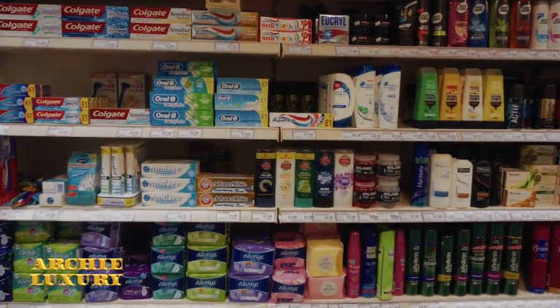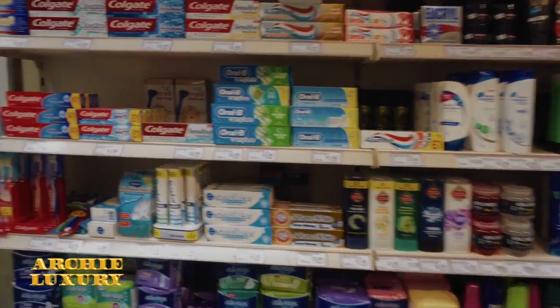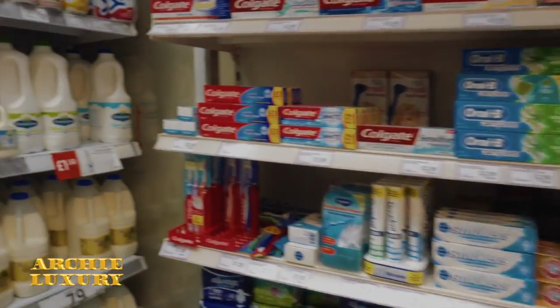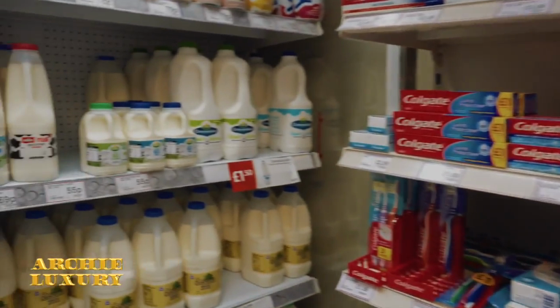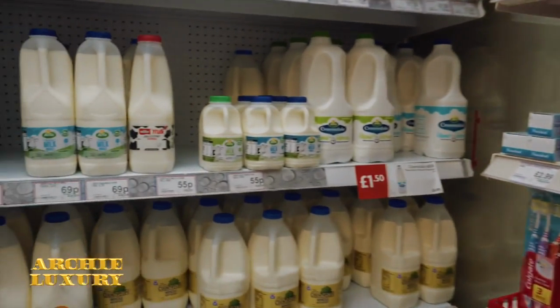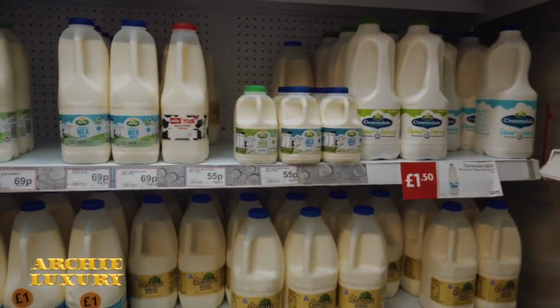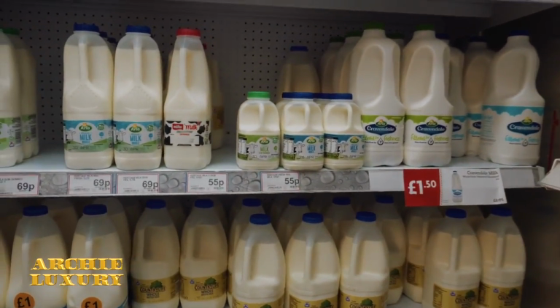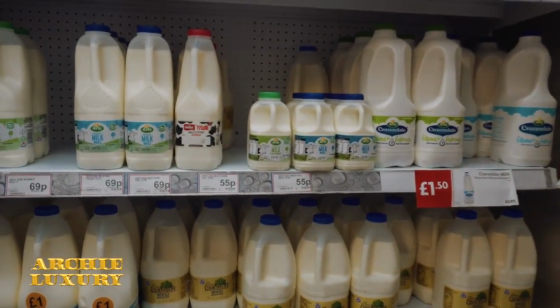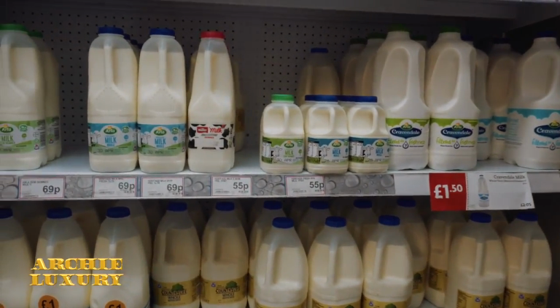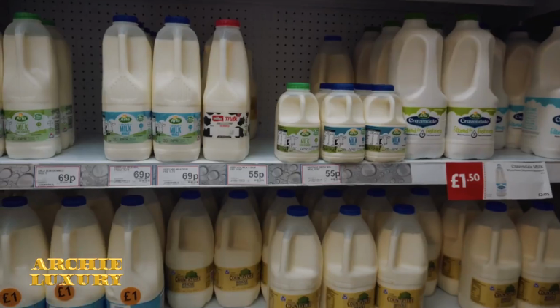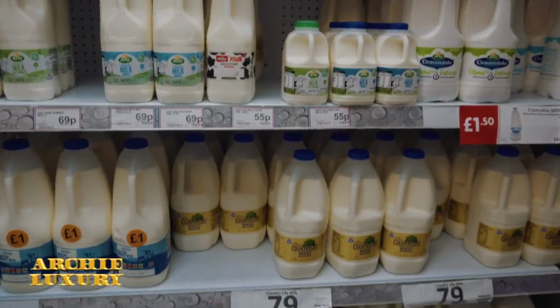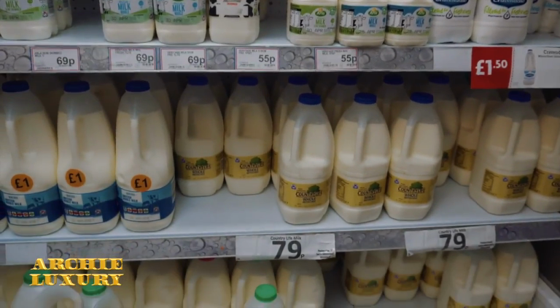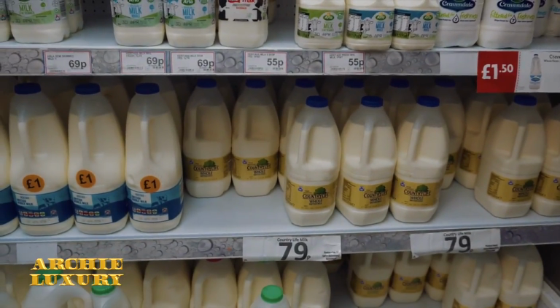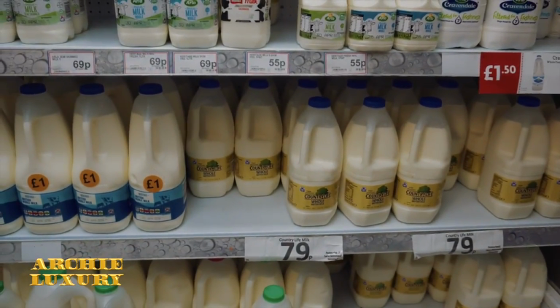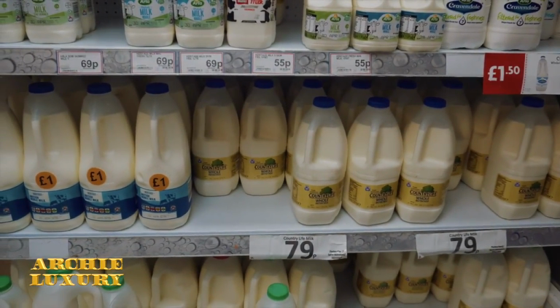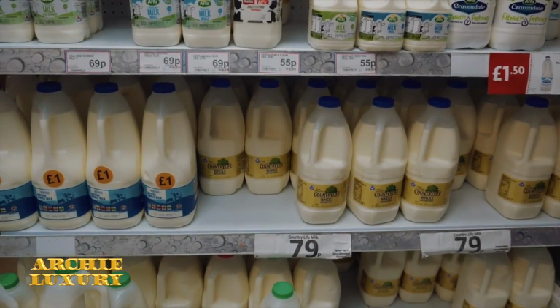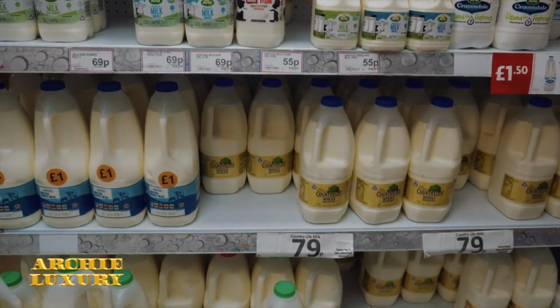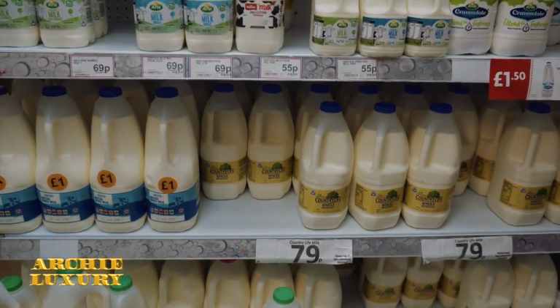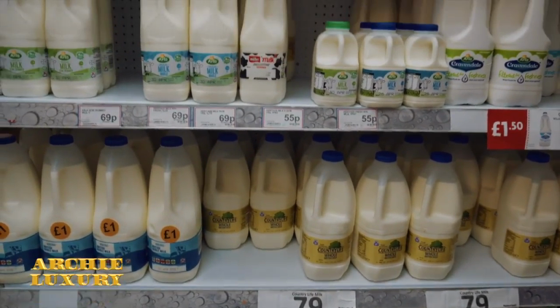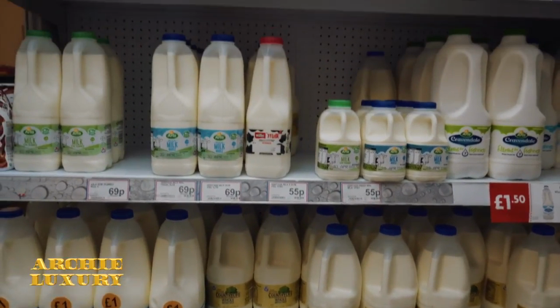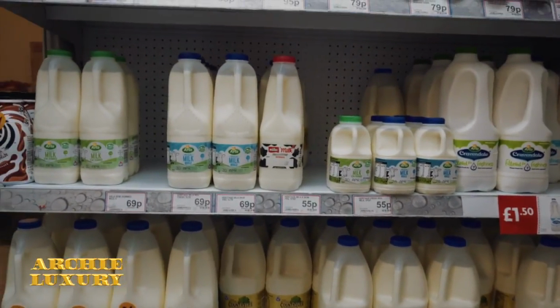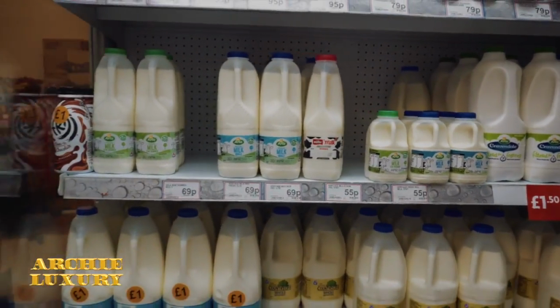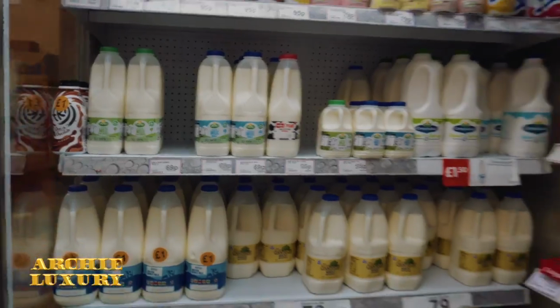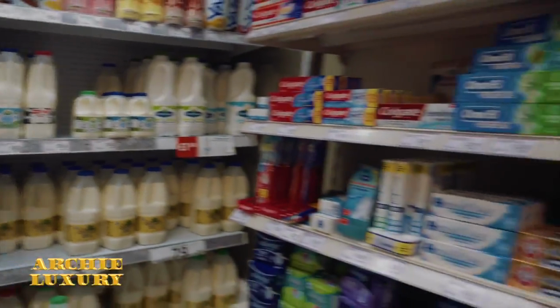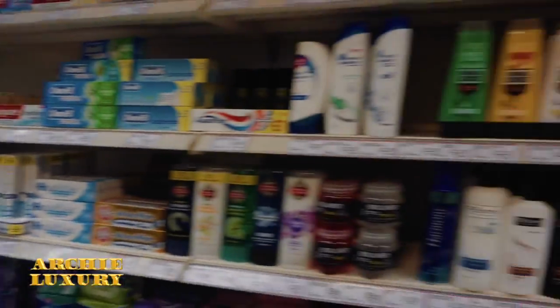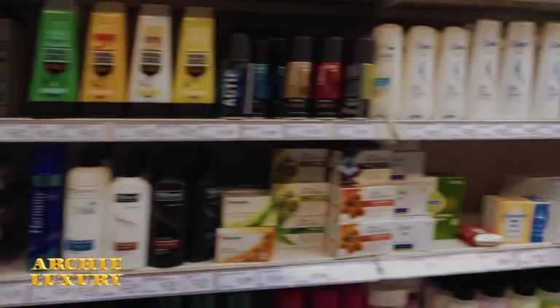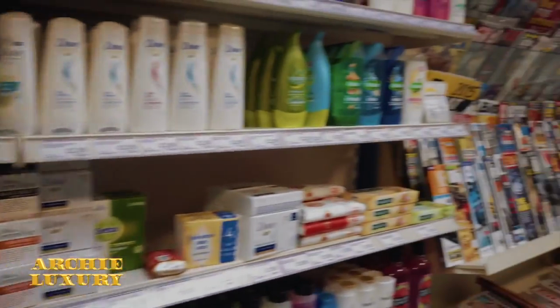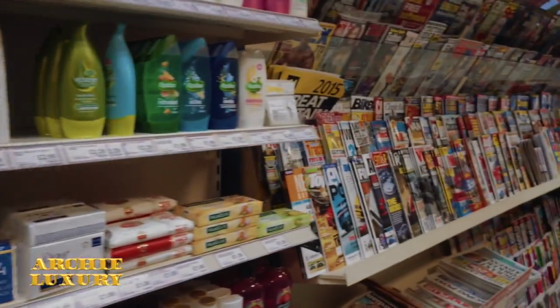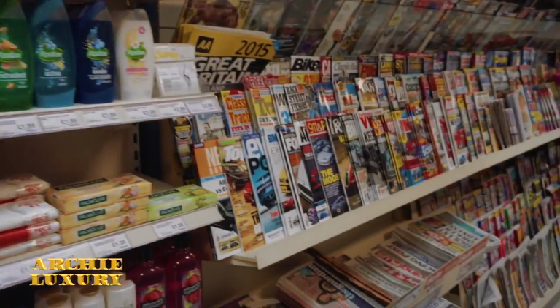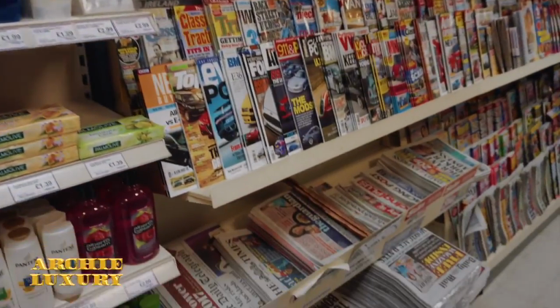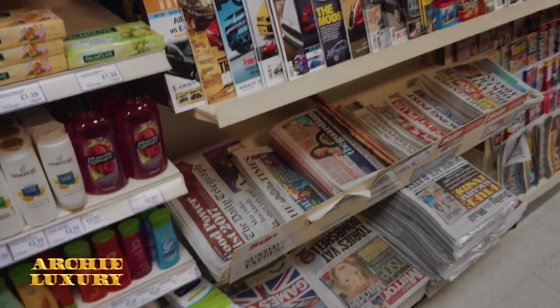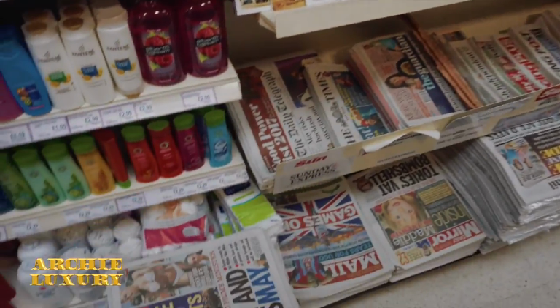Also they have milk. Milk is super cheap — you can get, I believe, two liters for 79 pence. That's a bargain. Might be watered down, but it's cheap.